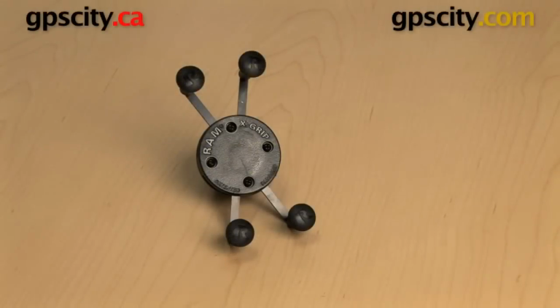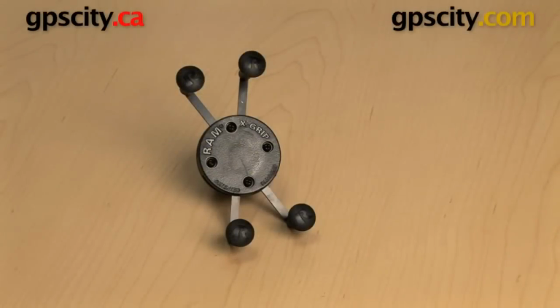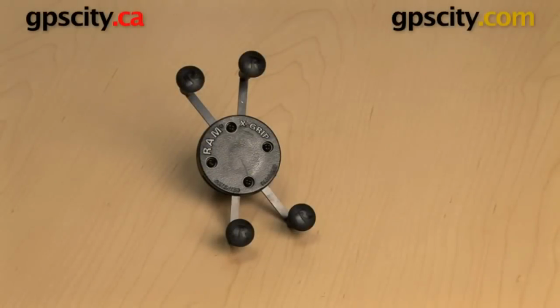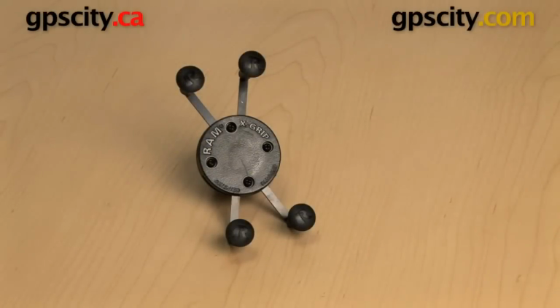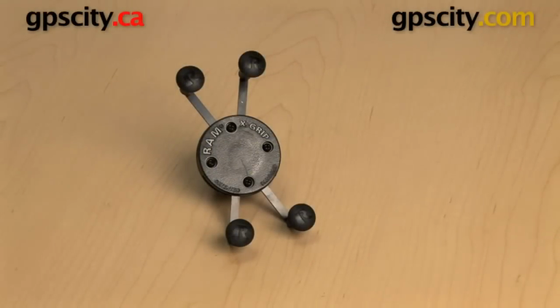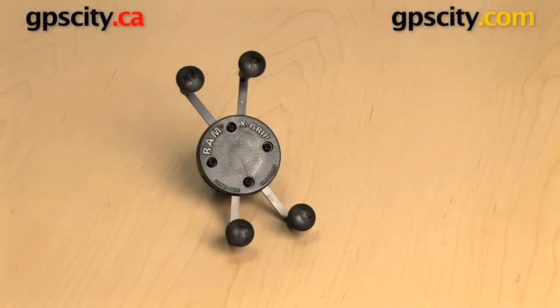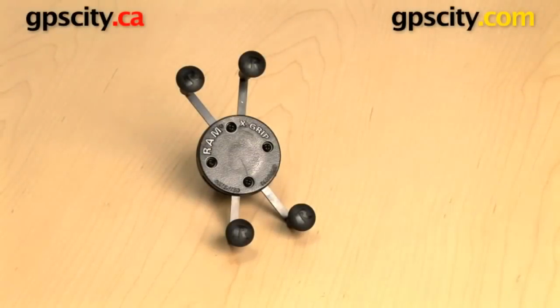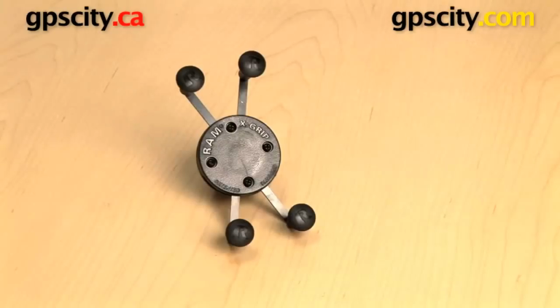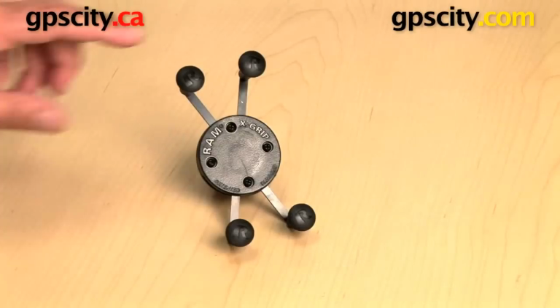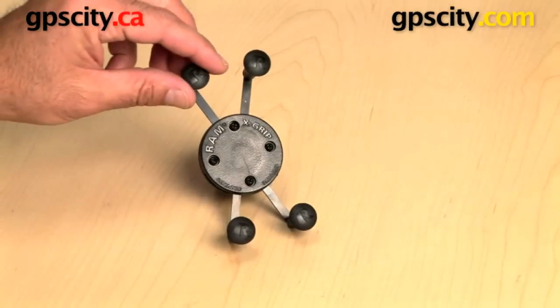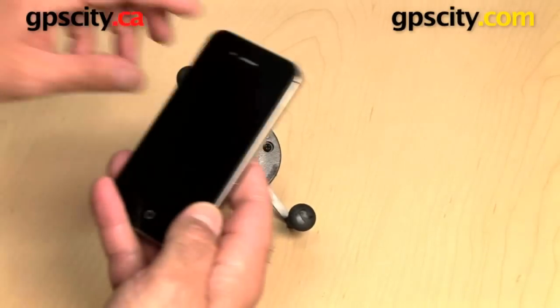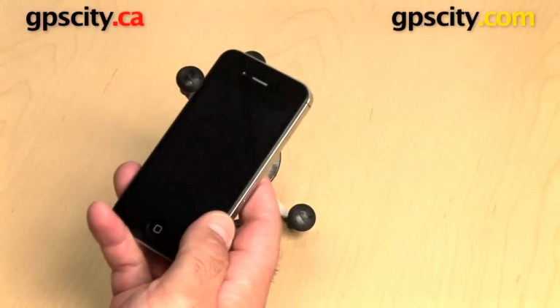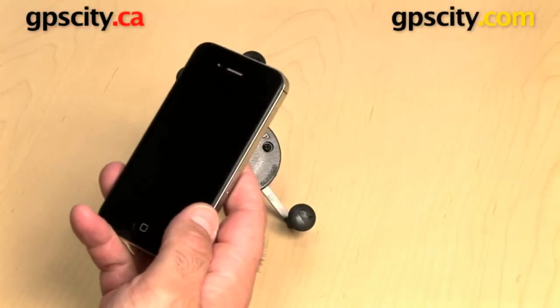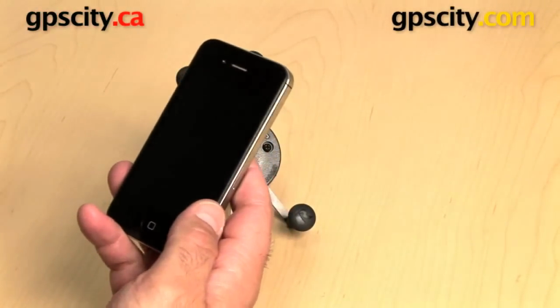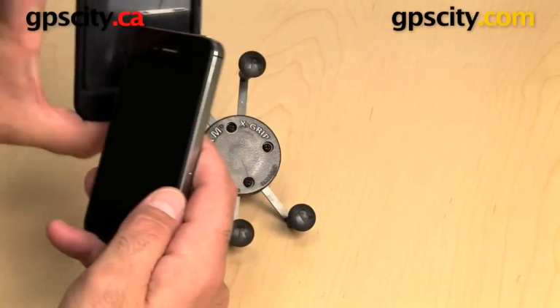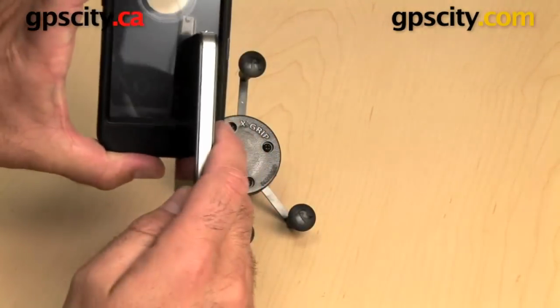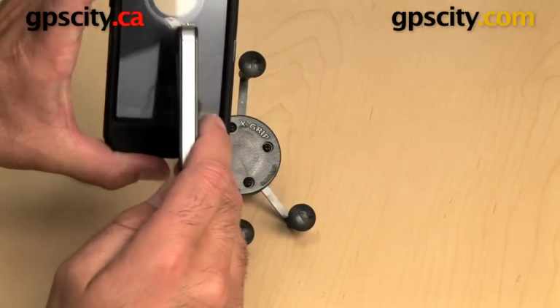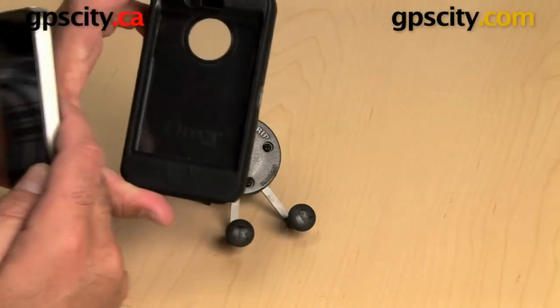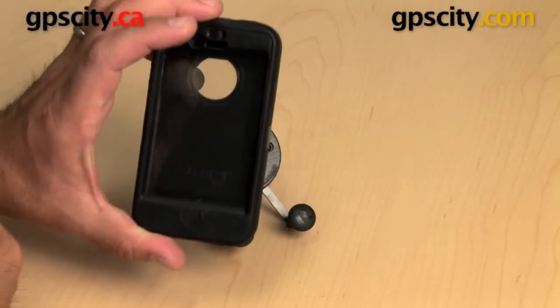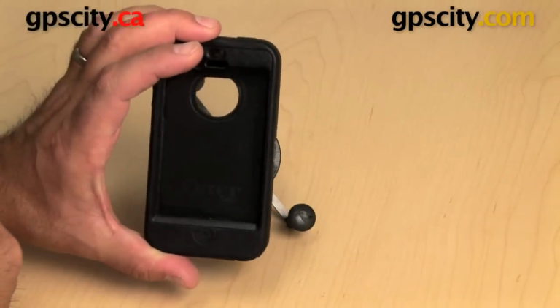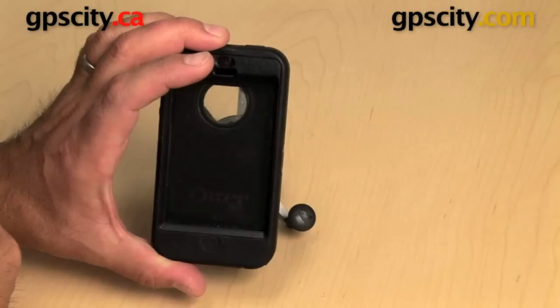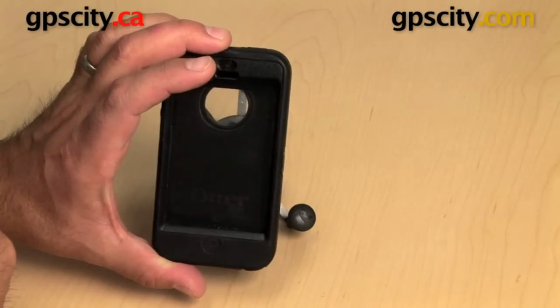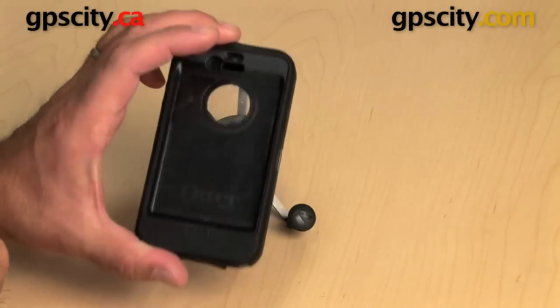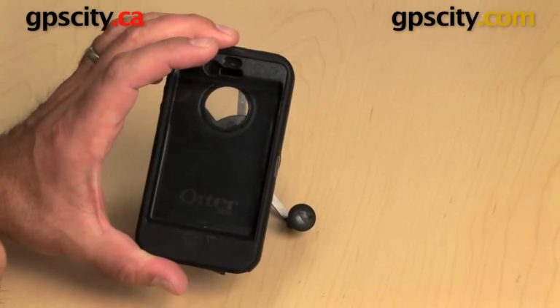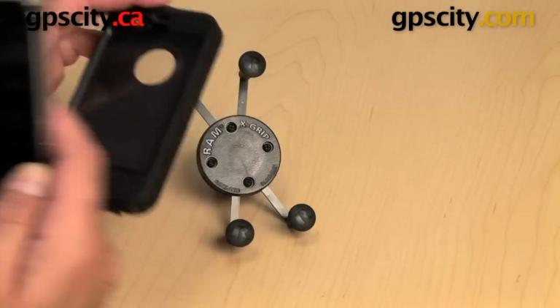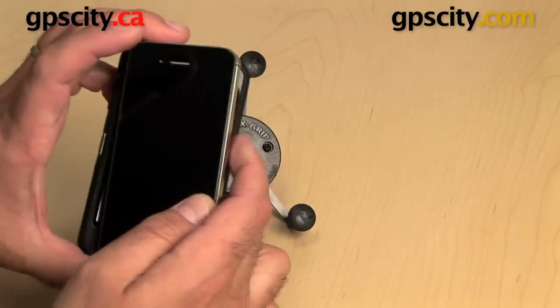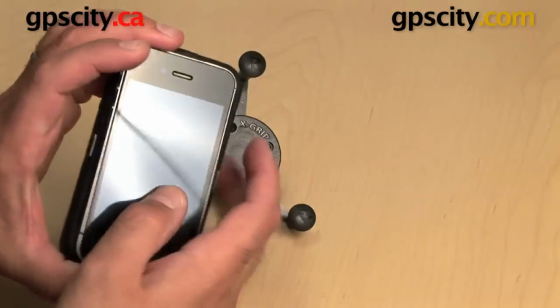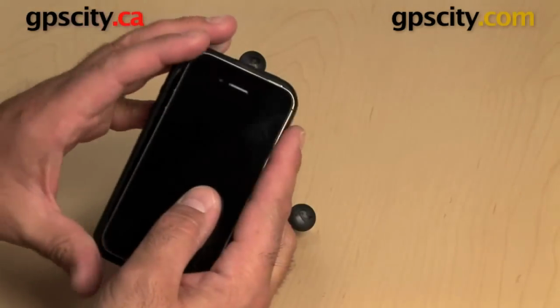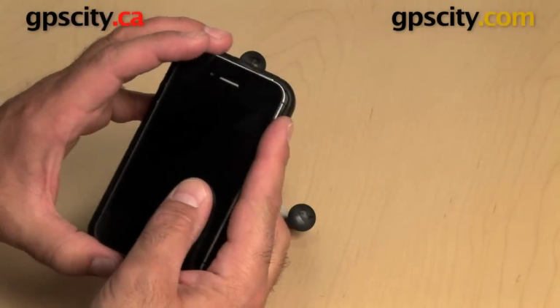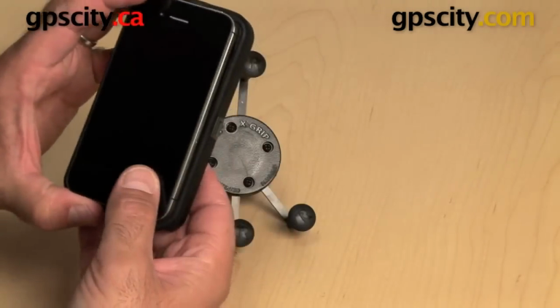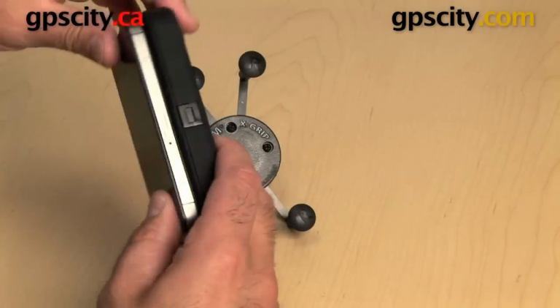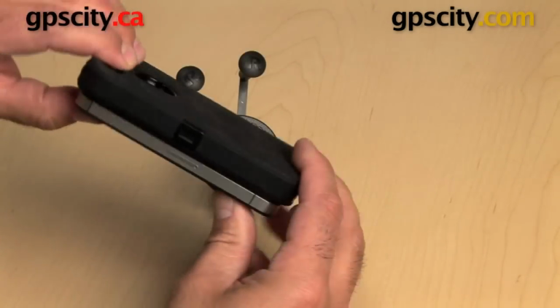I'm going to show you how the RAM-HOL-UN7B X-Grip cradle works with the iPhone 4 and 4S when in an OtterBox Defender case. You can see how much bulk the case puts onto your phone for protection.